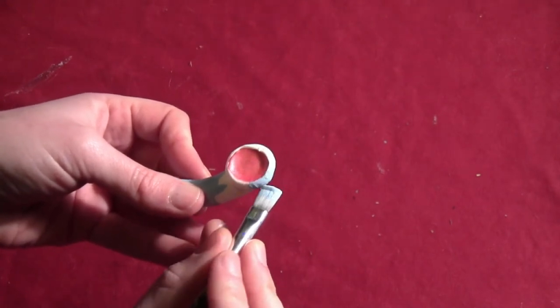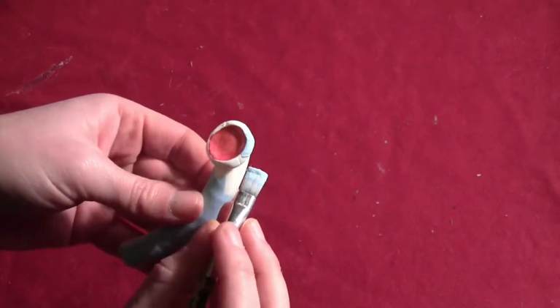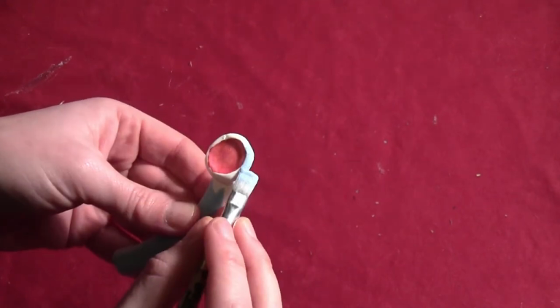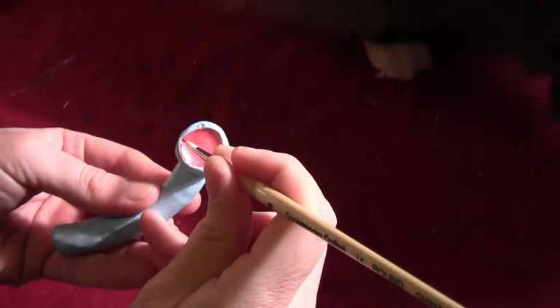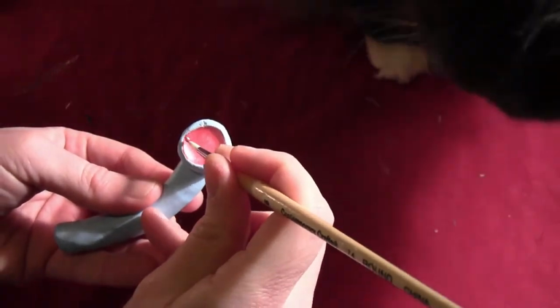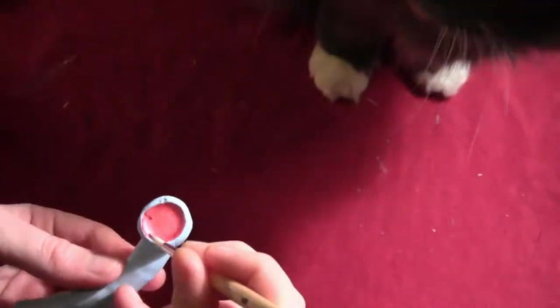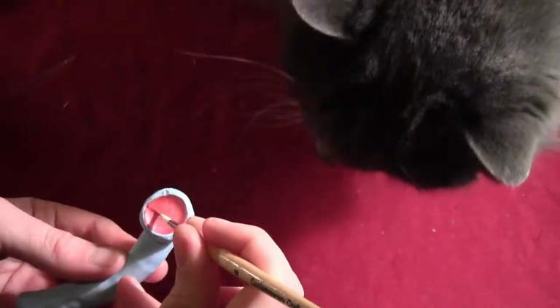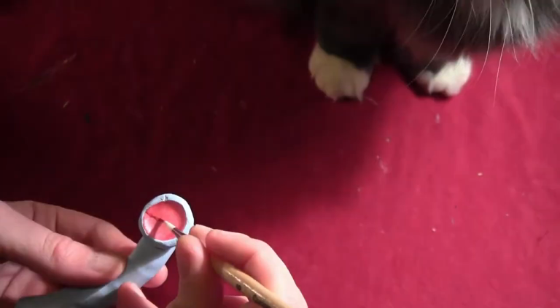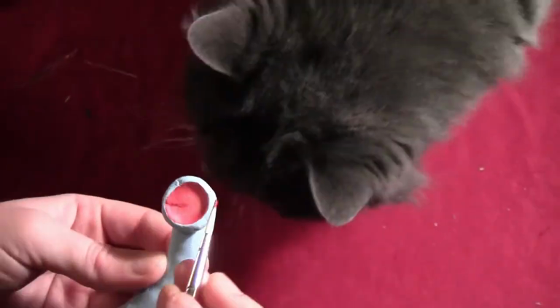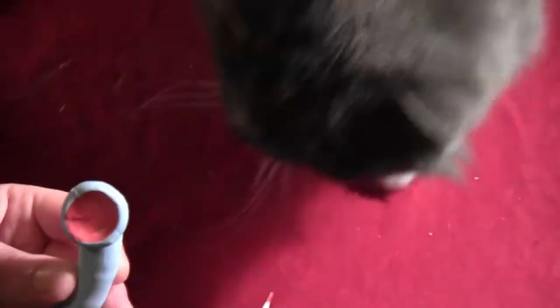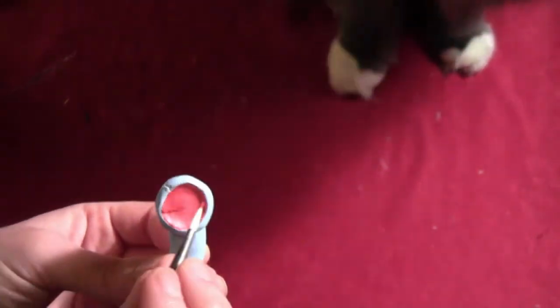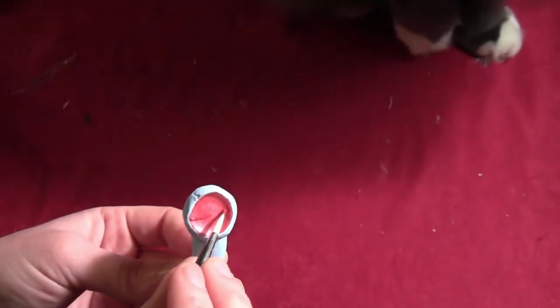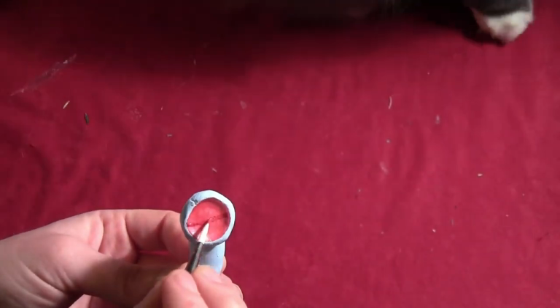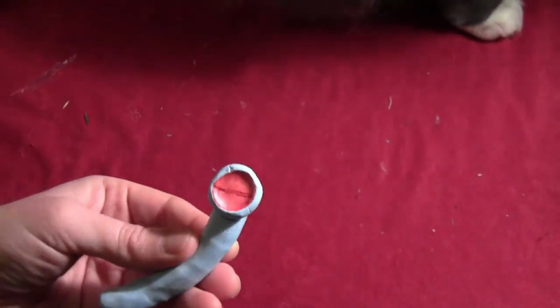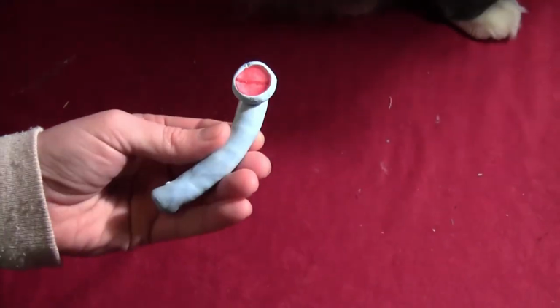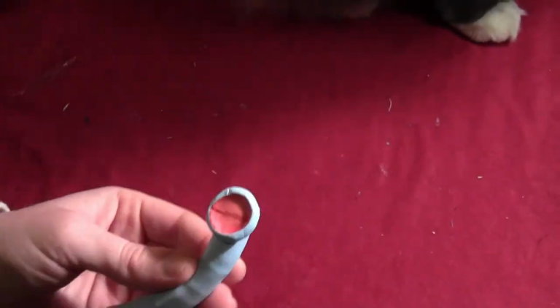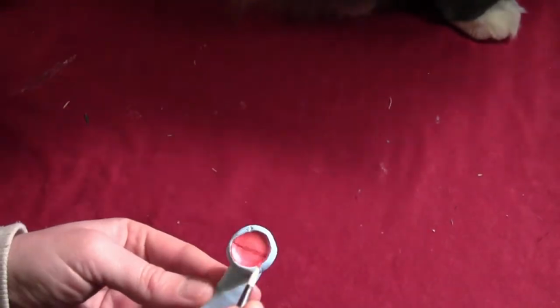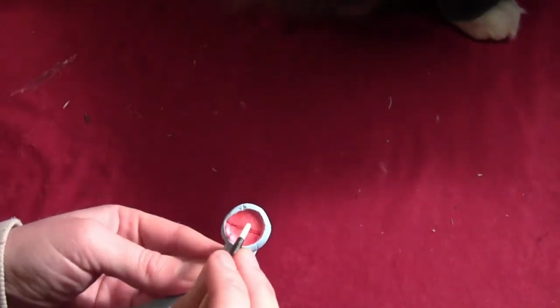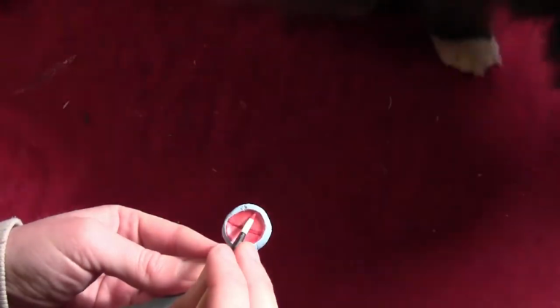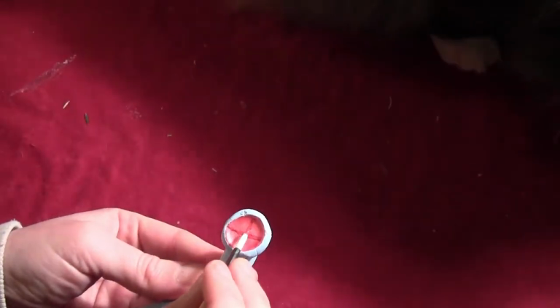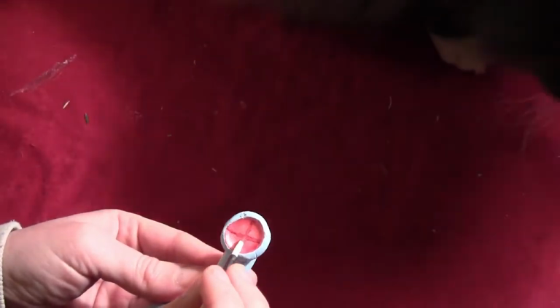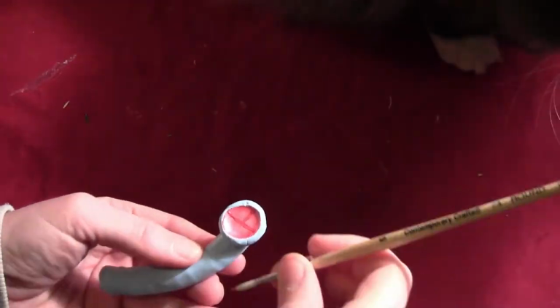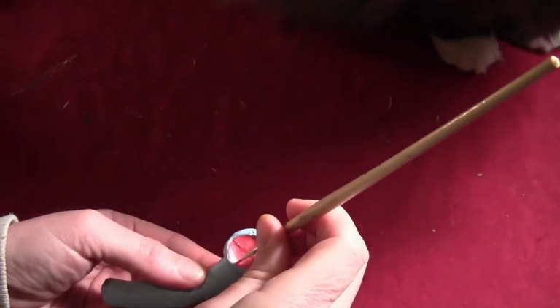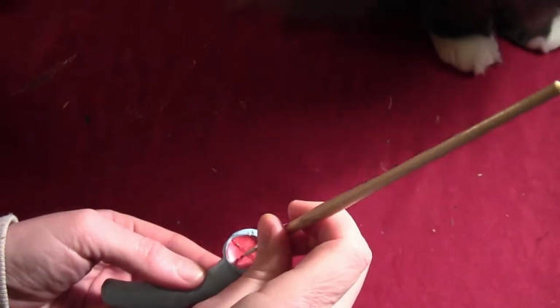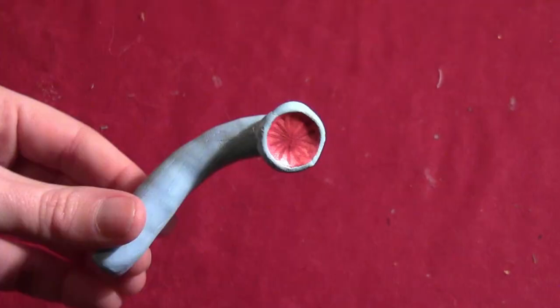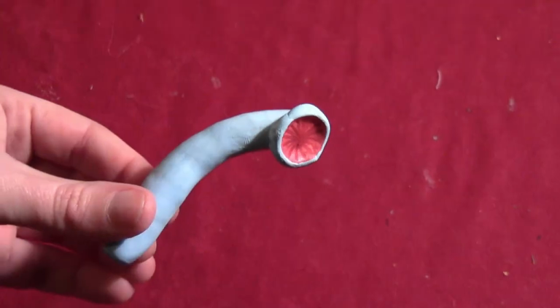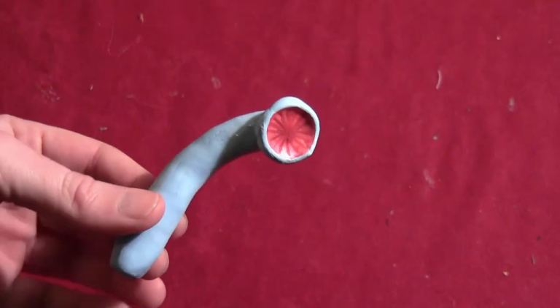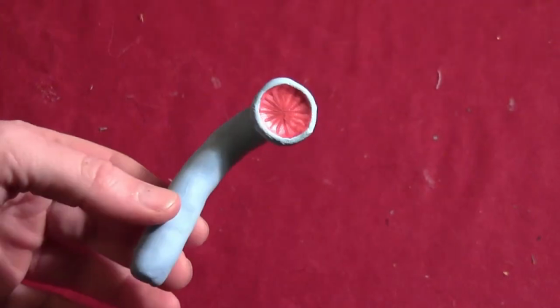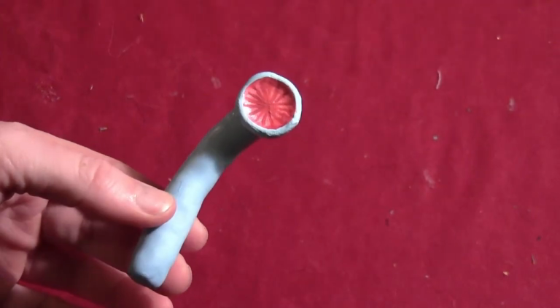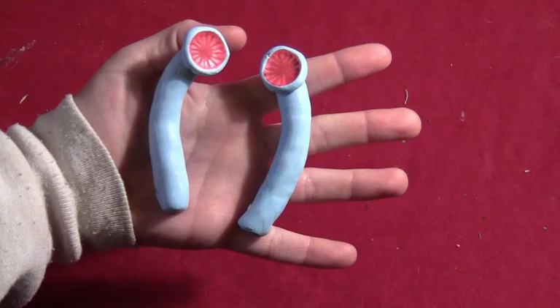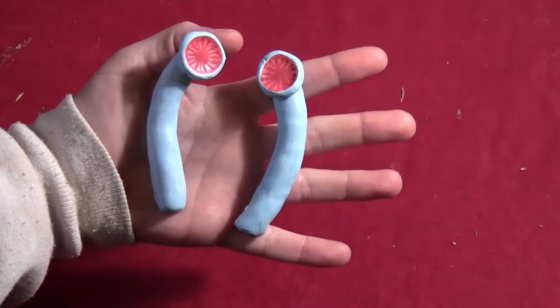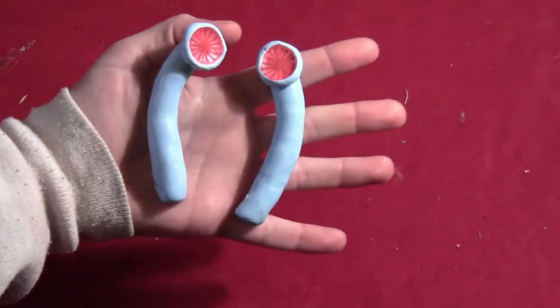On the inside, do some red lines. Always make sure you have a cat trying to rub your hands — it makes it so much easier. Go until you have lines like that, and do that to both of them.